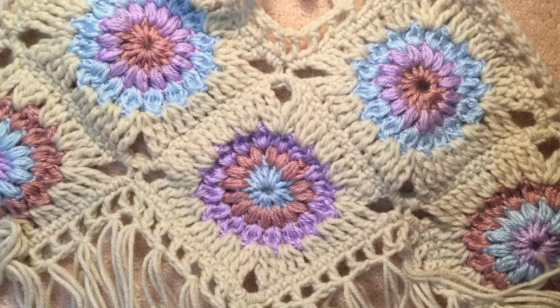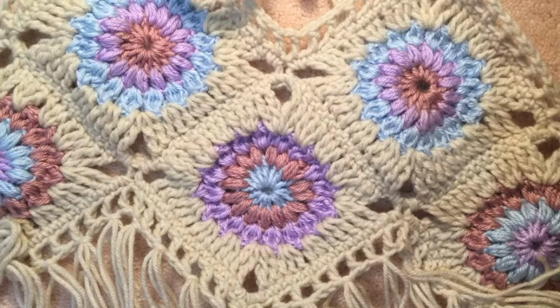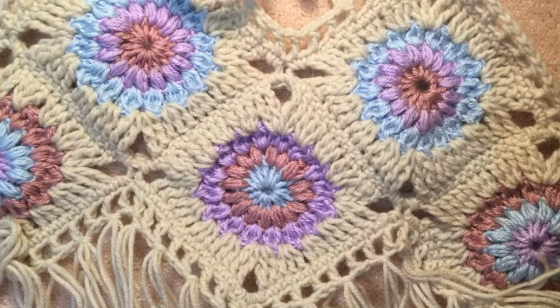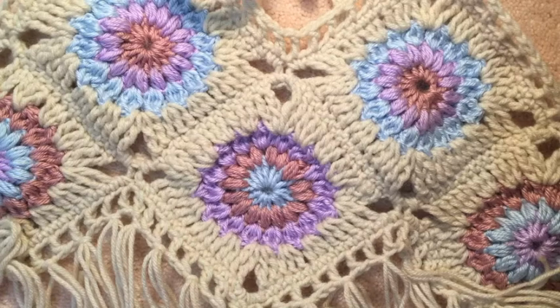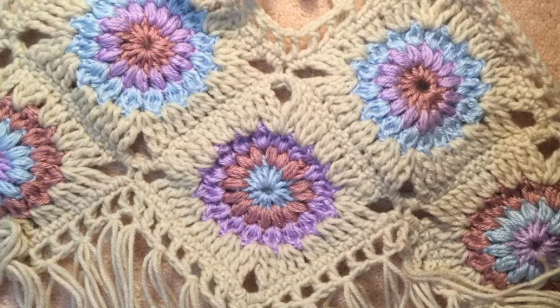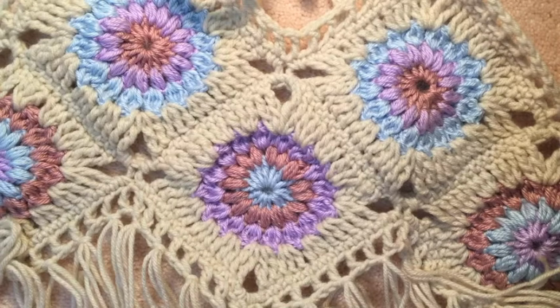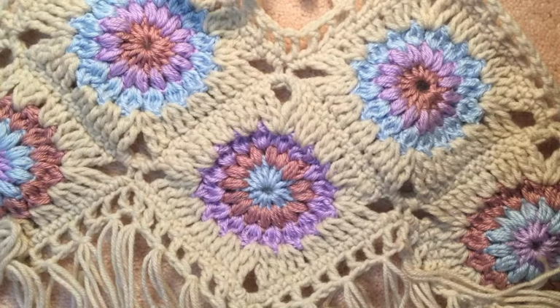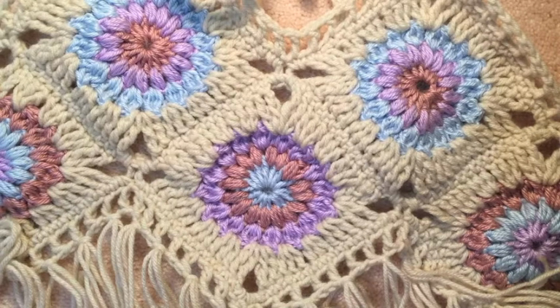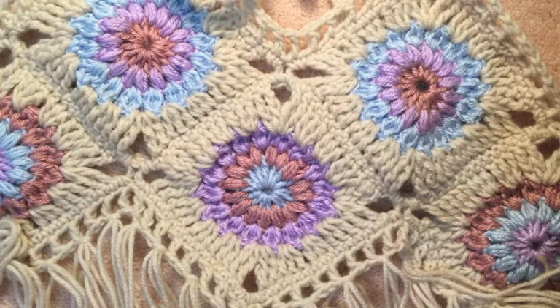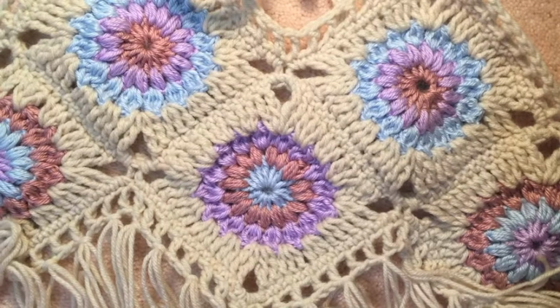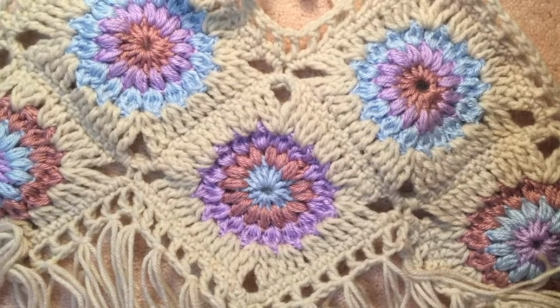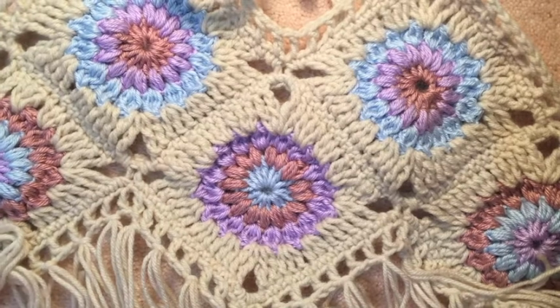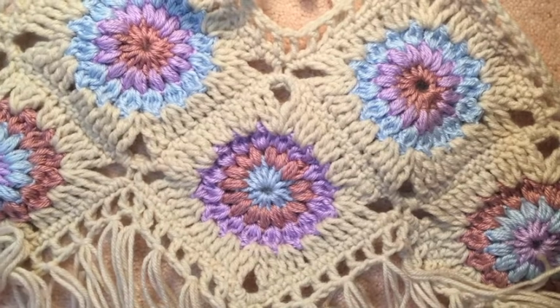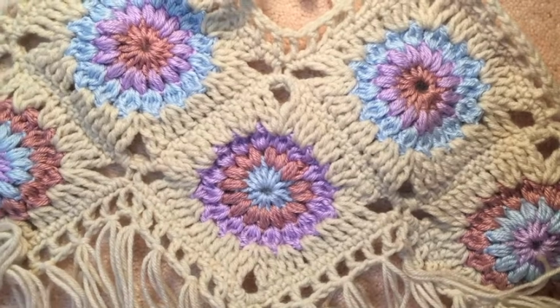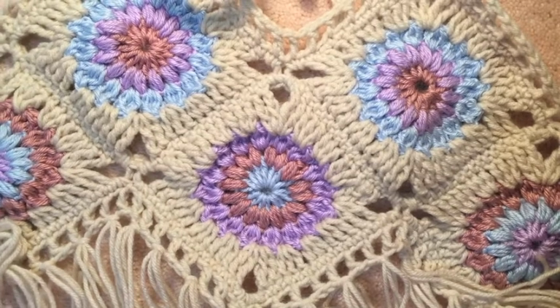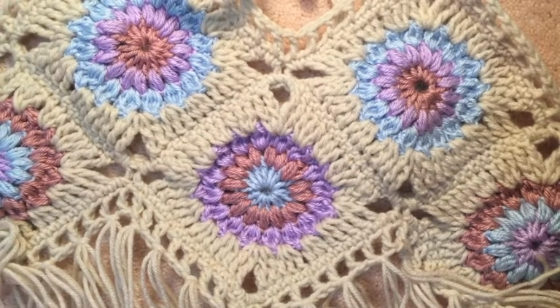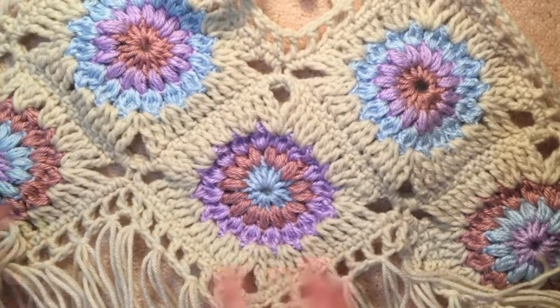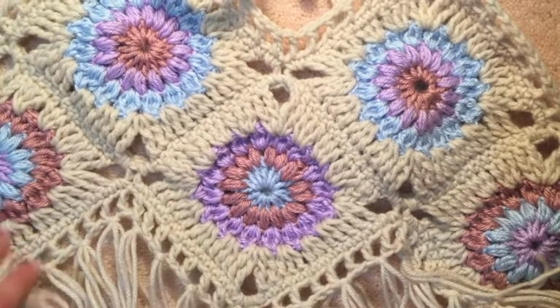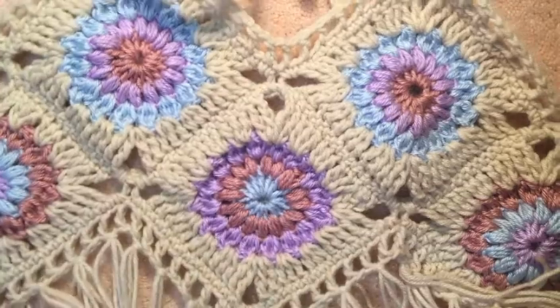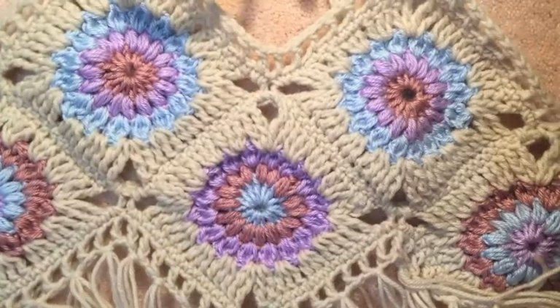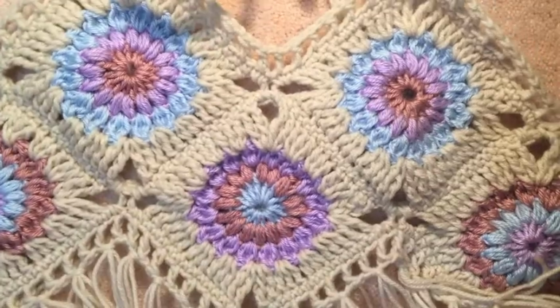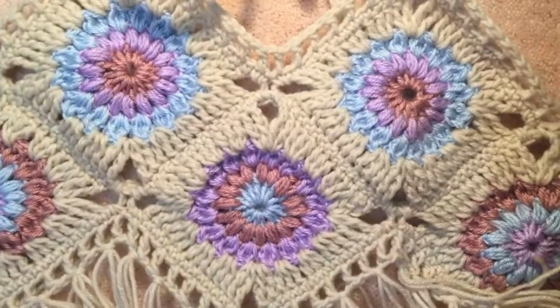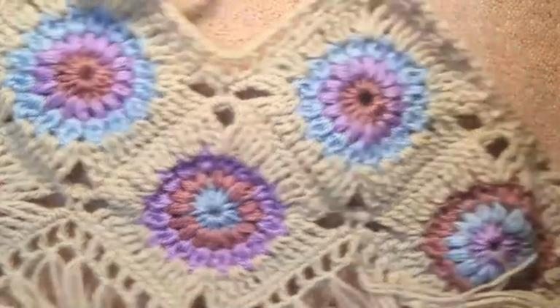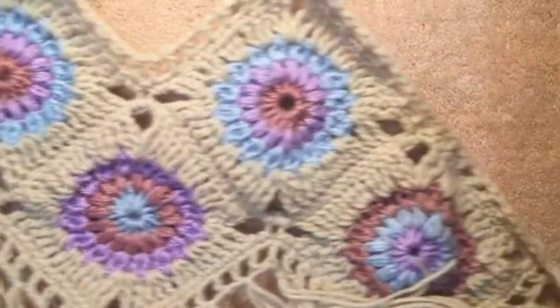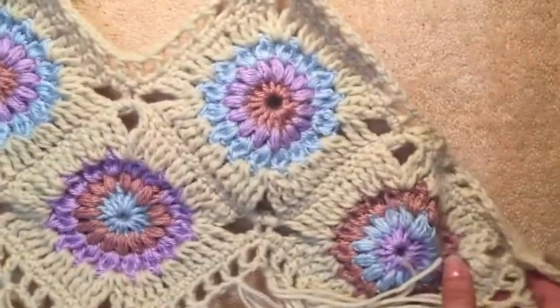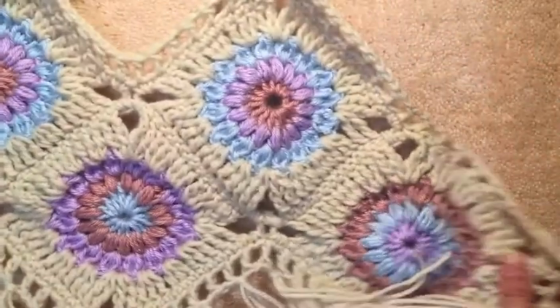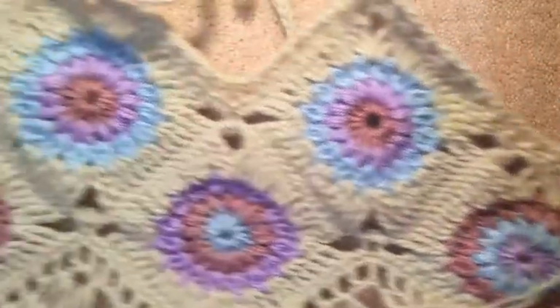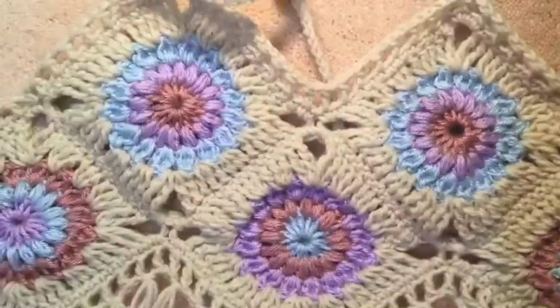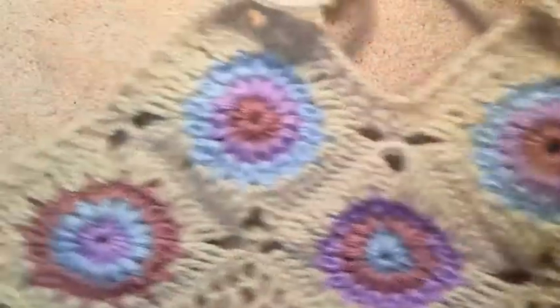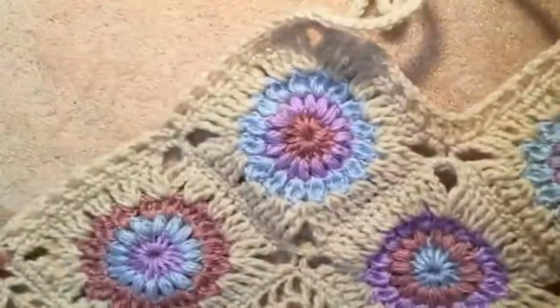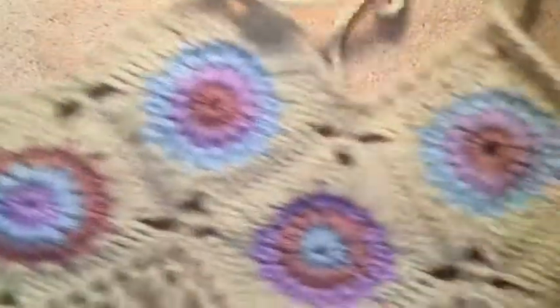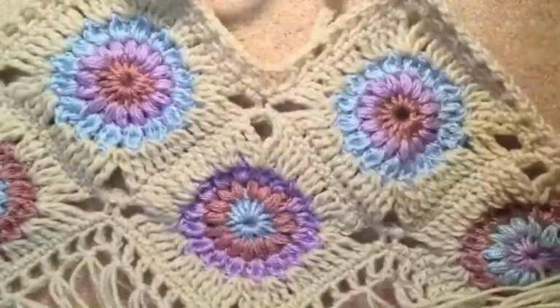Hi guys, it's me, Nicole. I'm going to be teaching you guys how to connect the granny squares that I used to make this awesome crocheted fringe top.